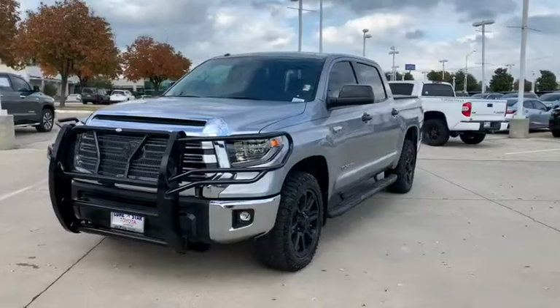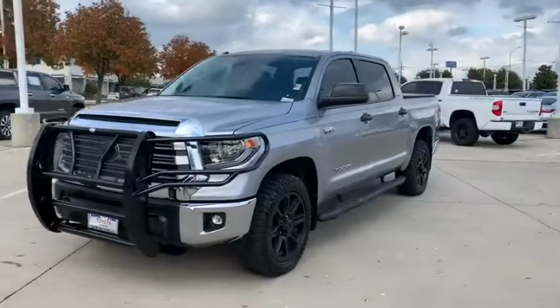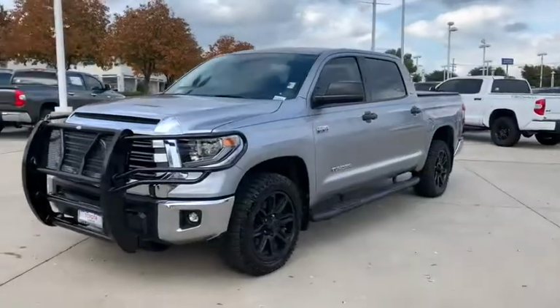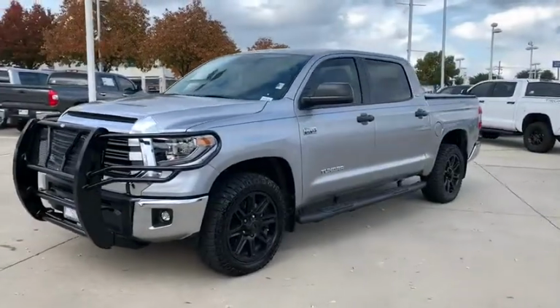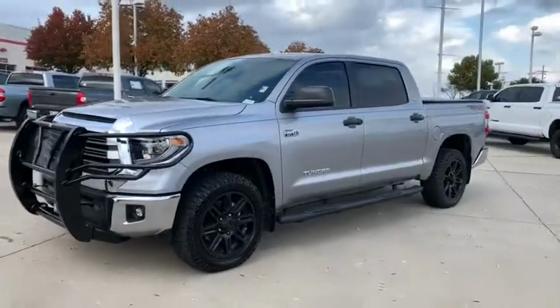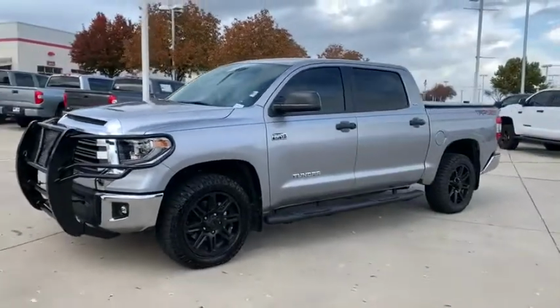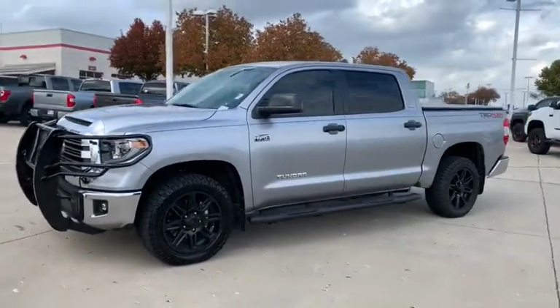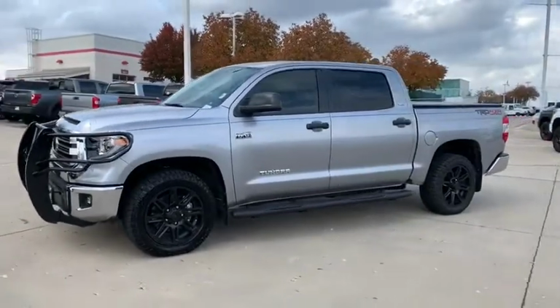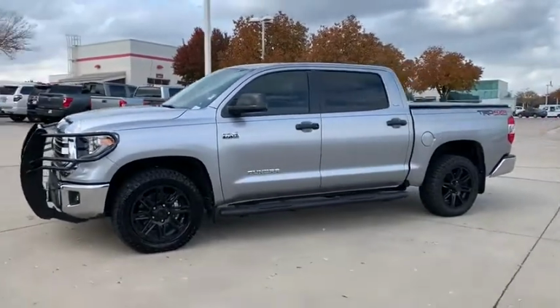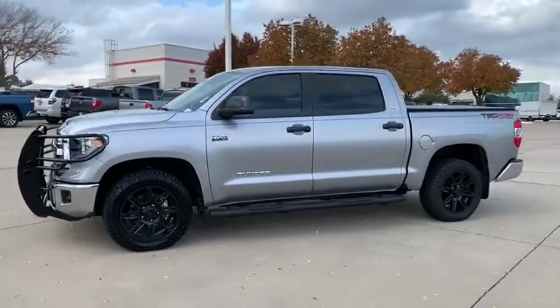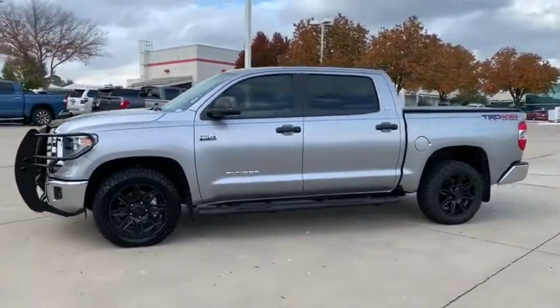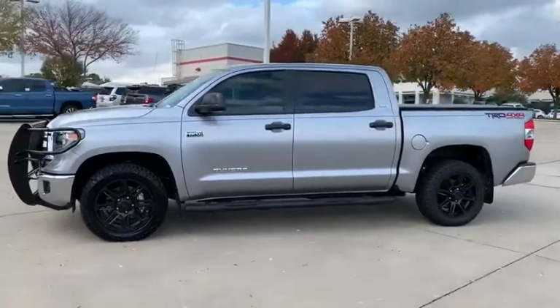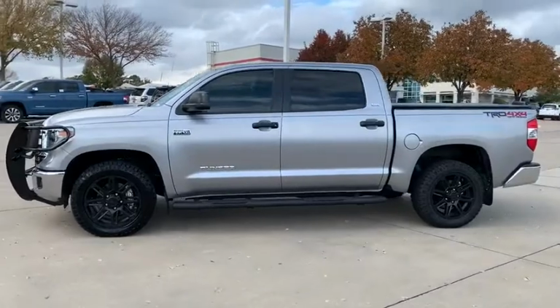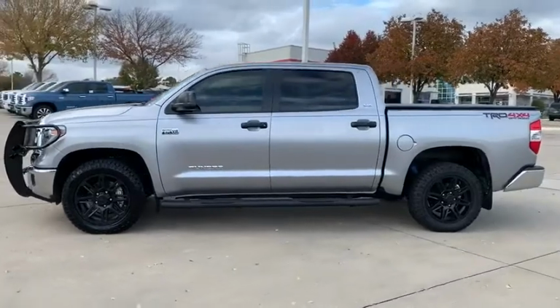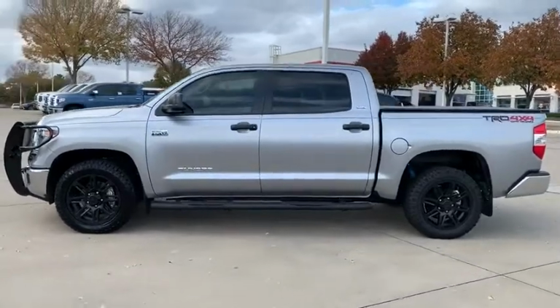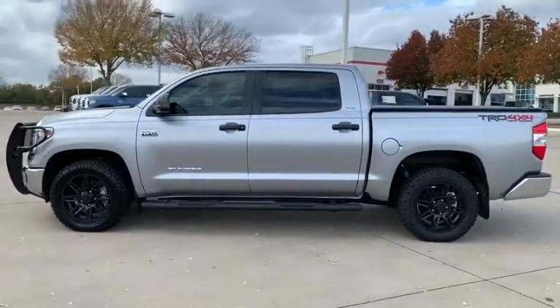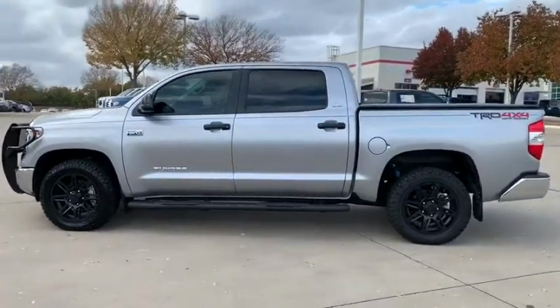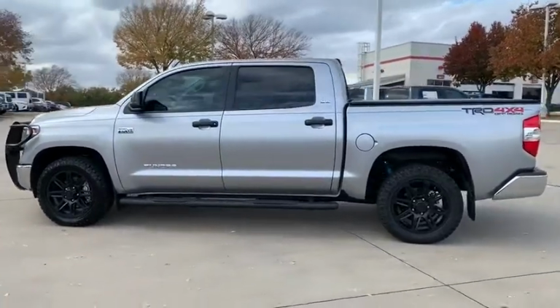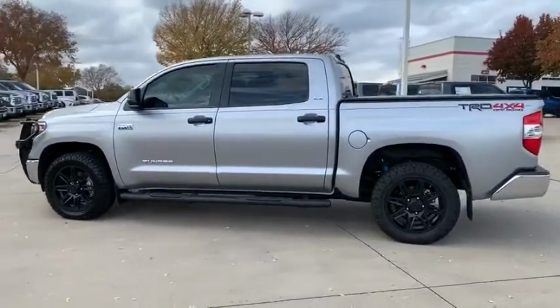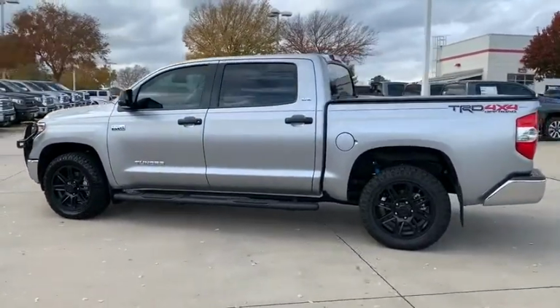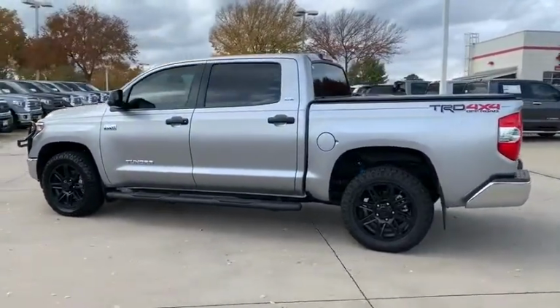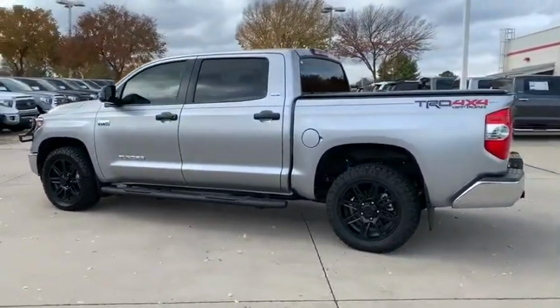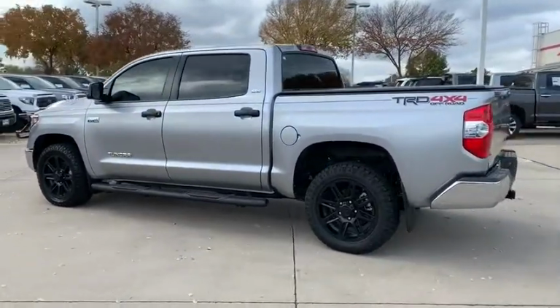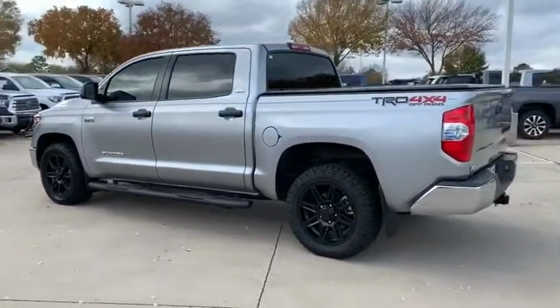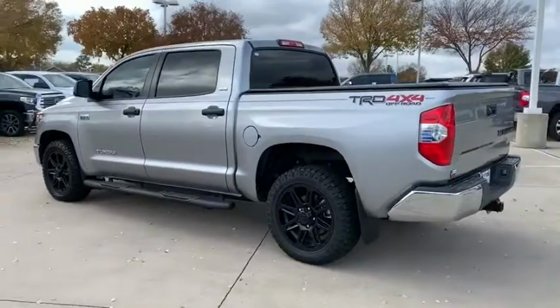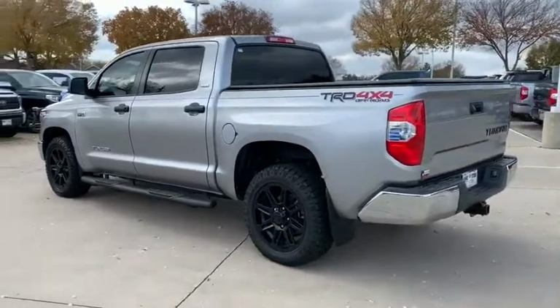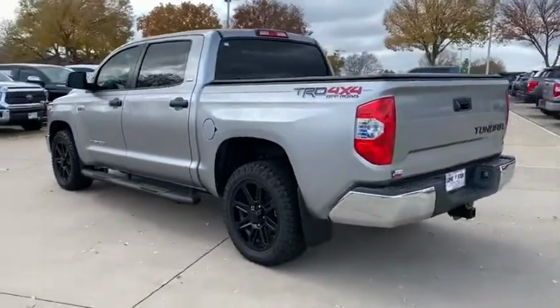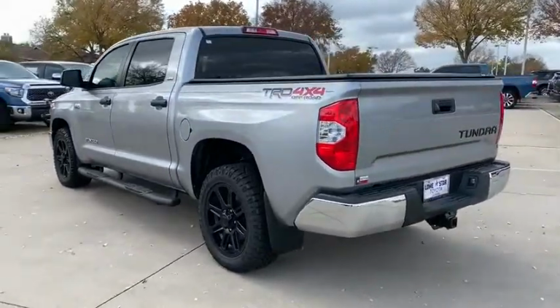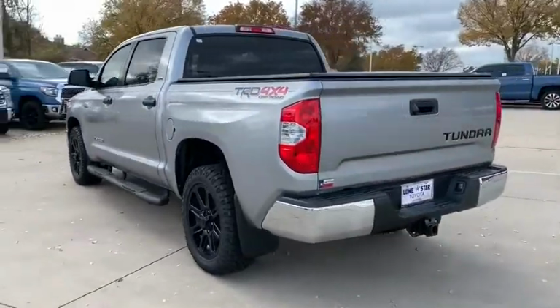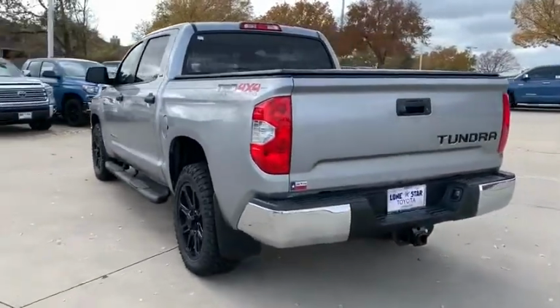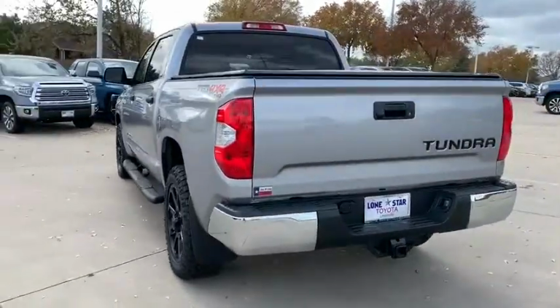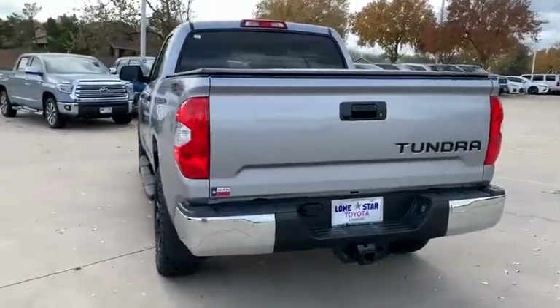We are pleased to show you the 2018 Toyota Tundra. The Tundra has a number of unique features useful for those using it as a work truck, including extra-large door handles, a deck rail system, and an integrated tow hitch.